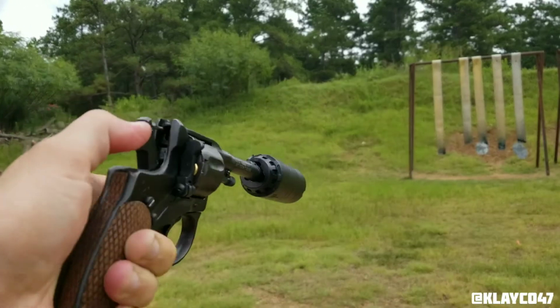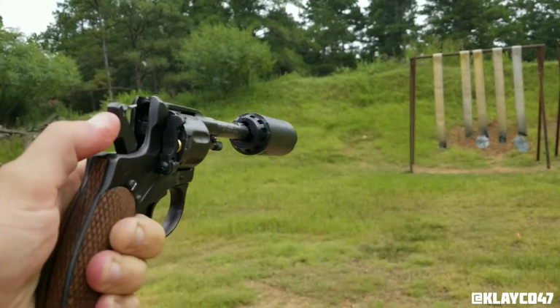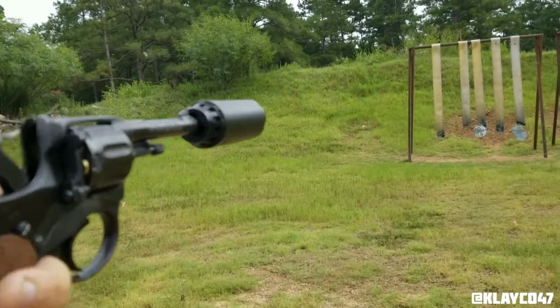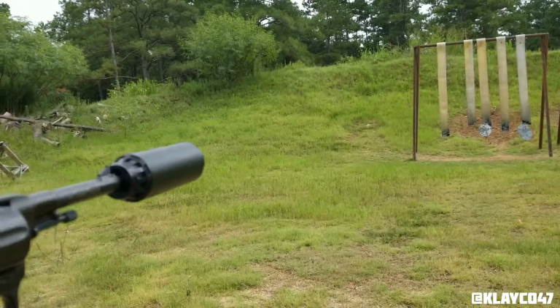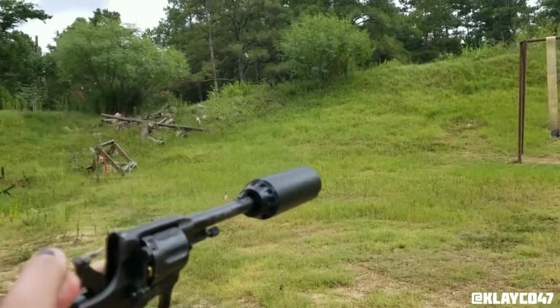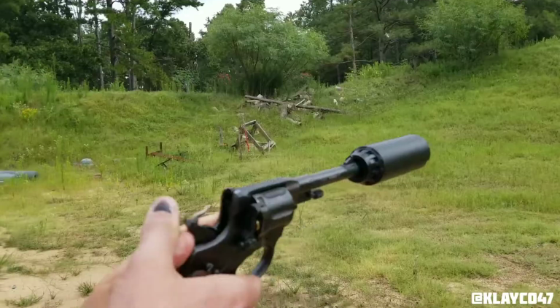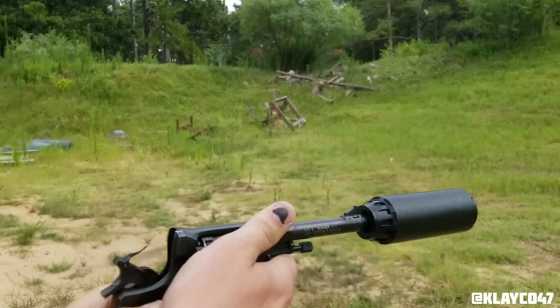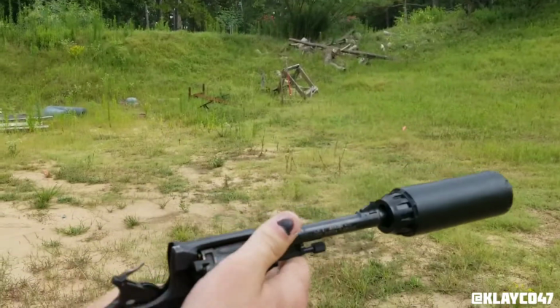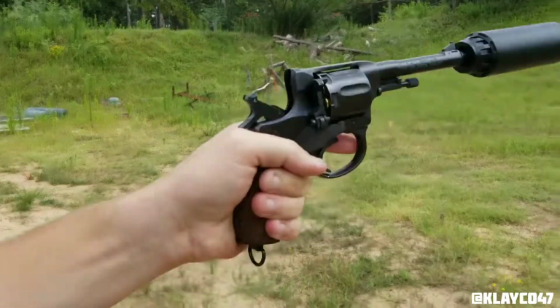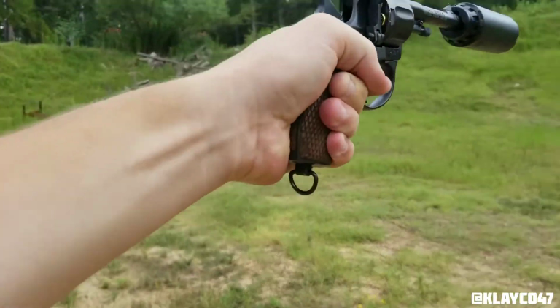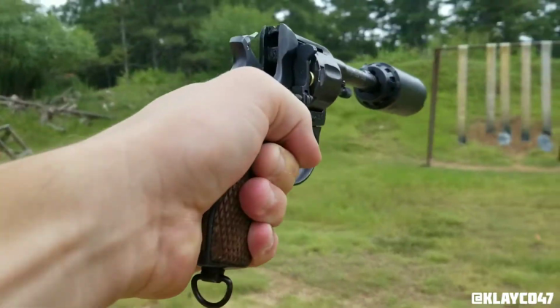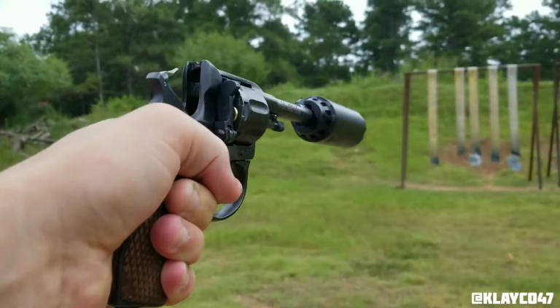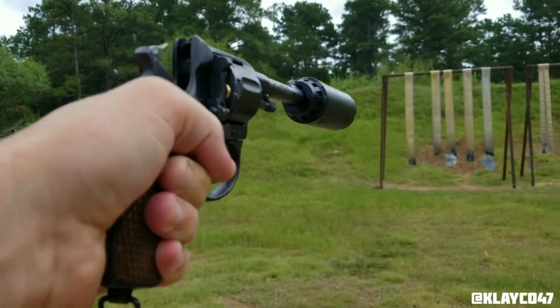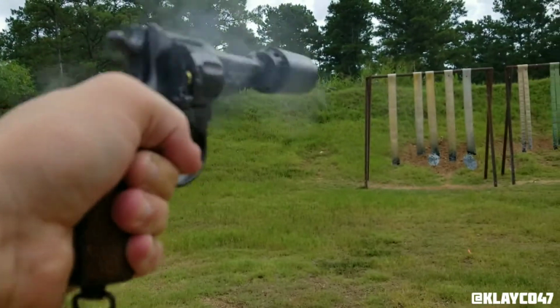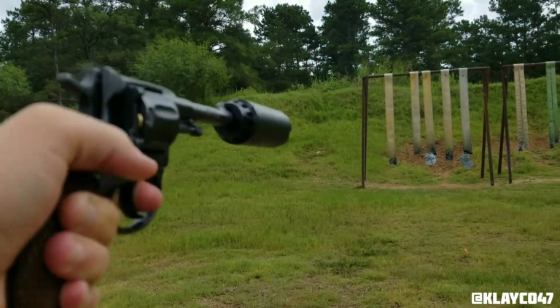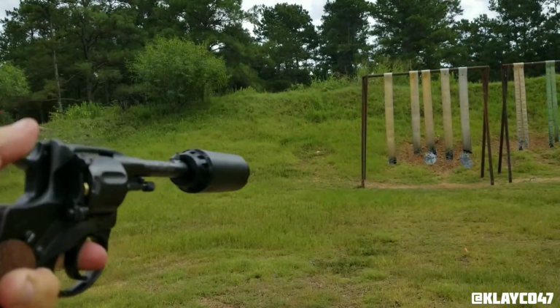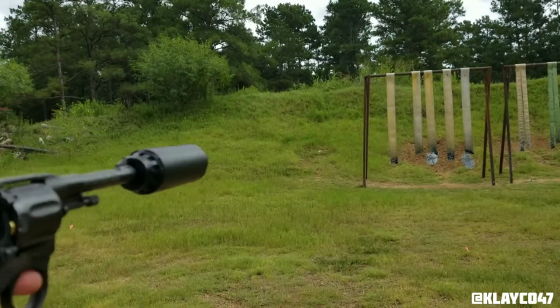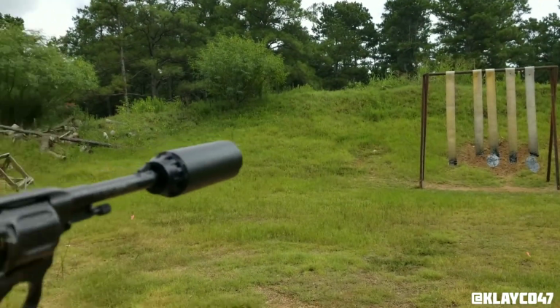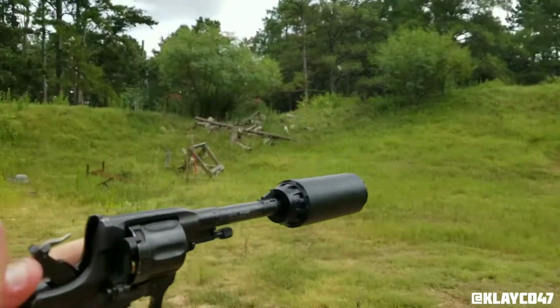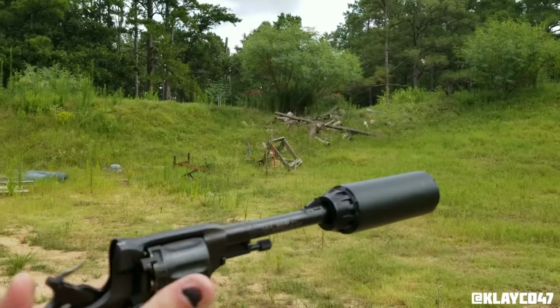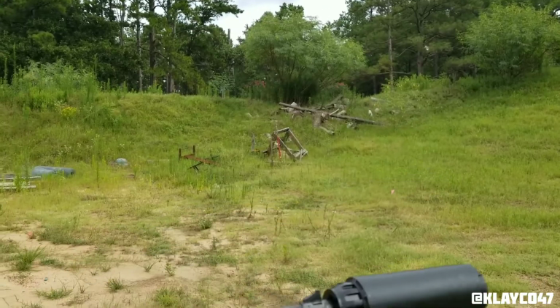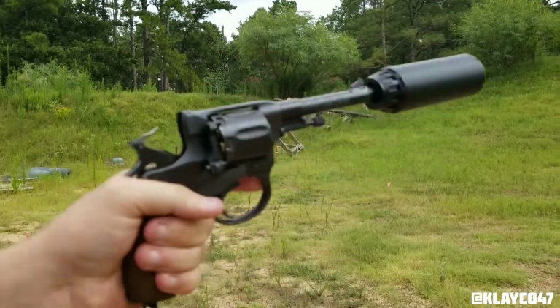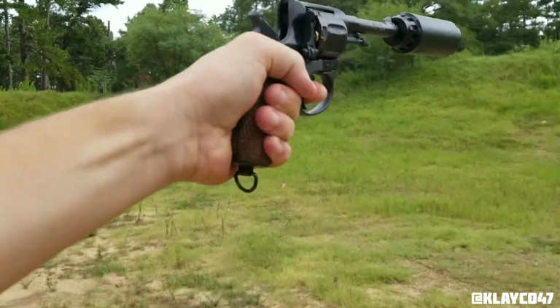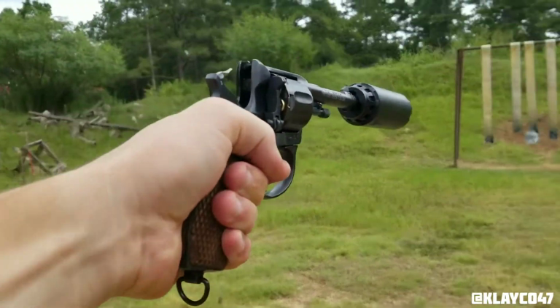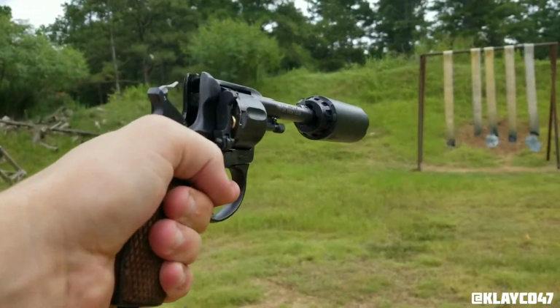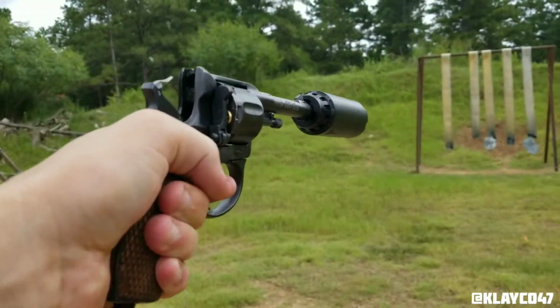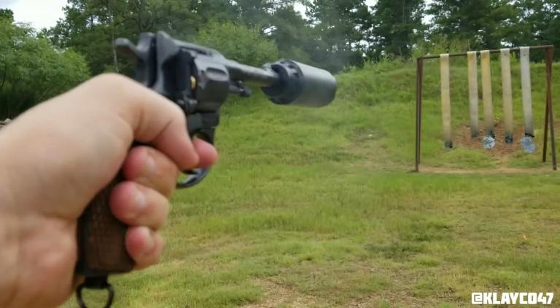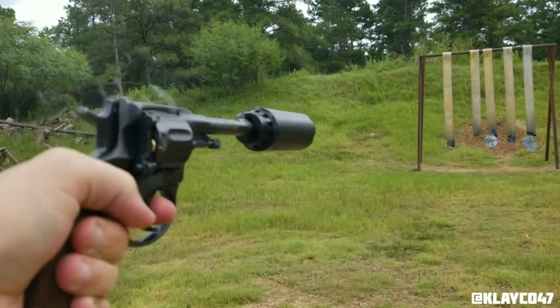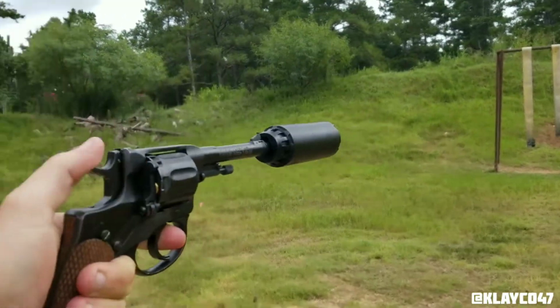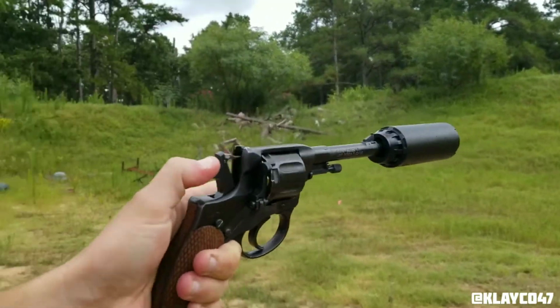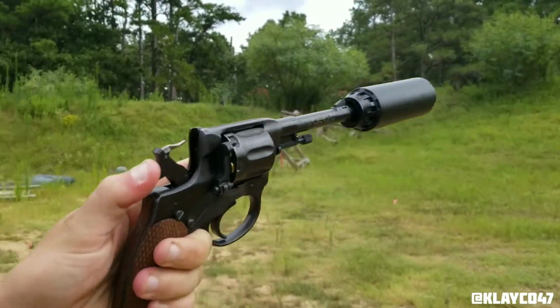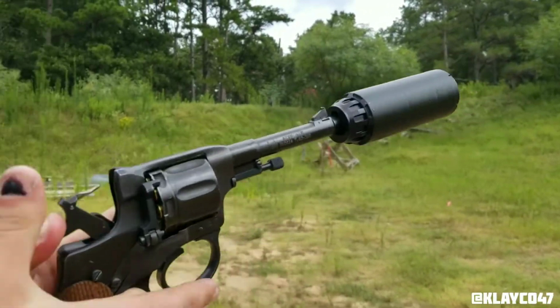You hit the pole. Oh, you got it. Nice. Man, that's totally pleasant.